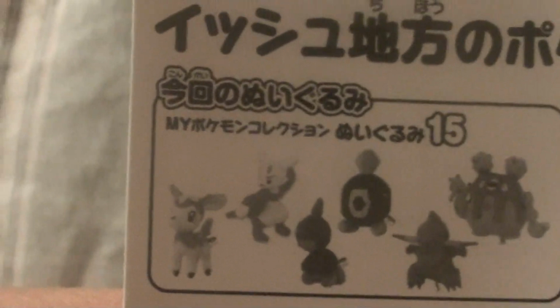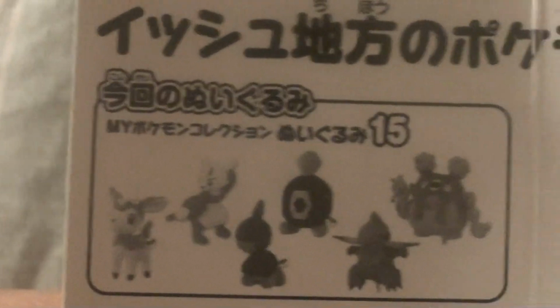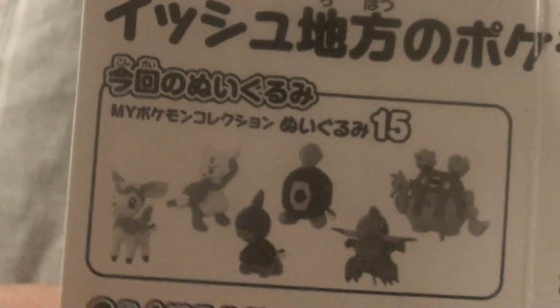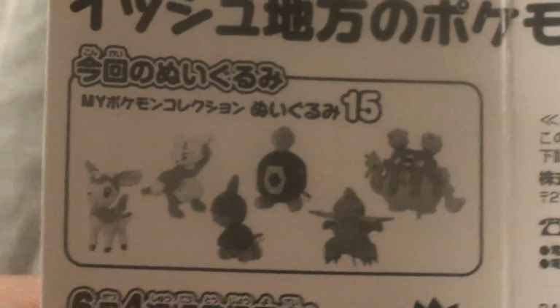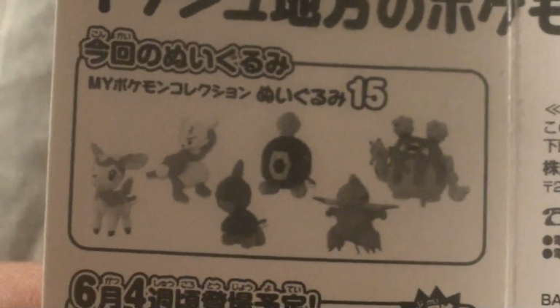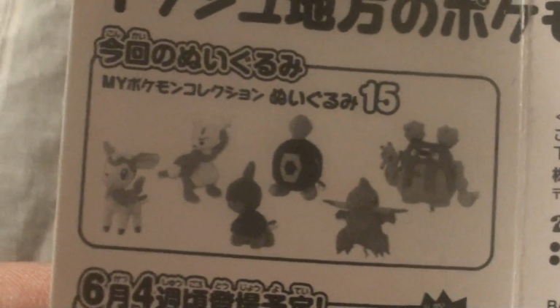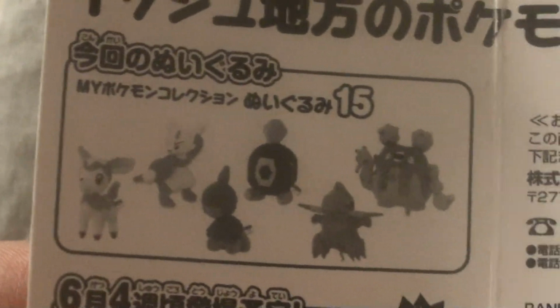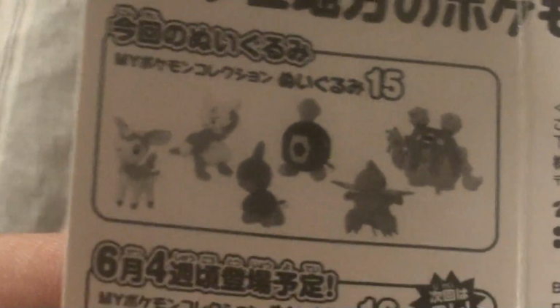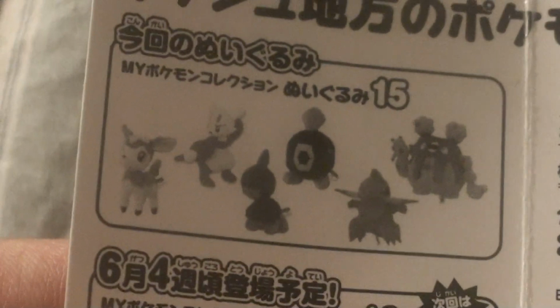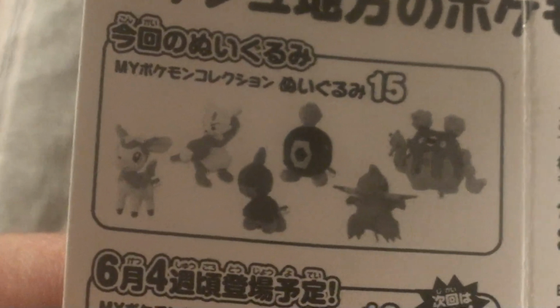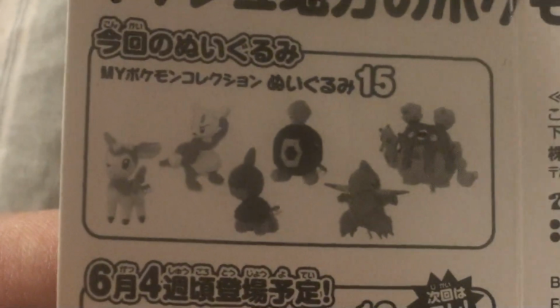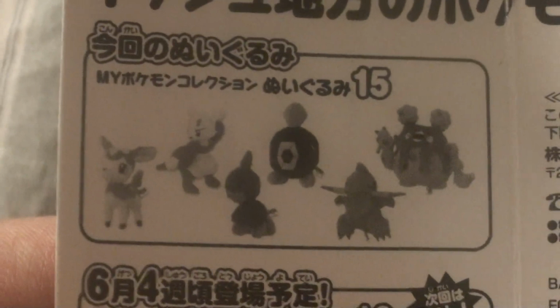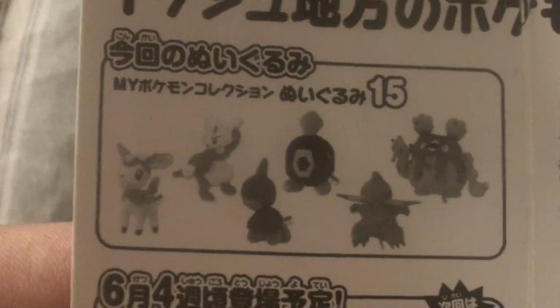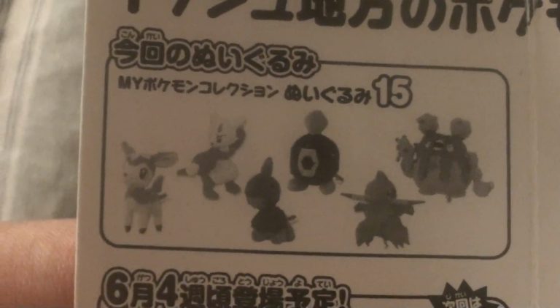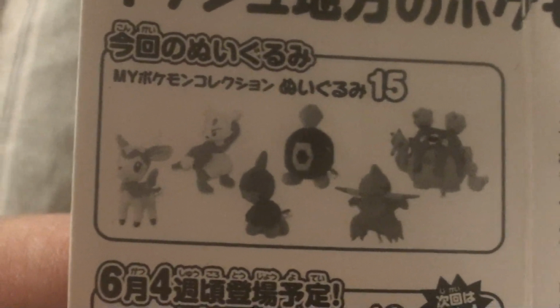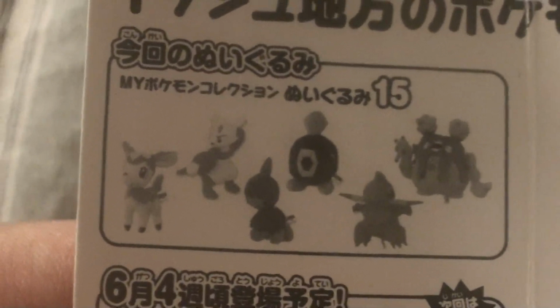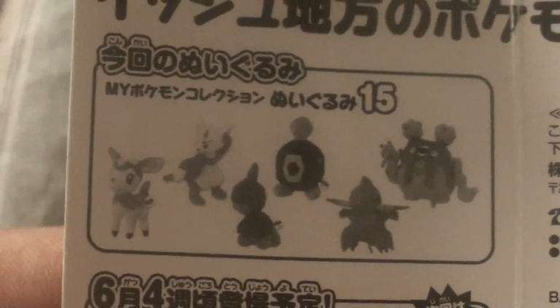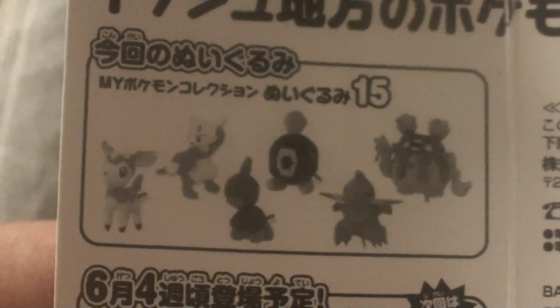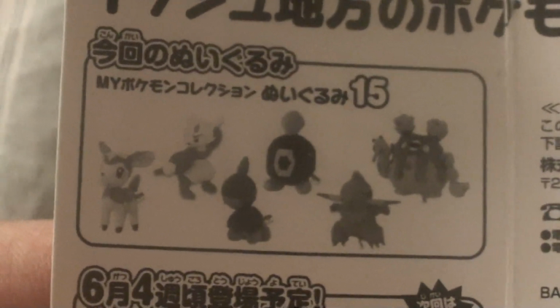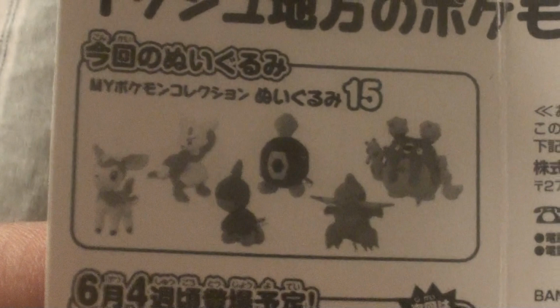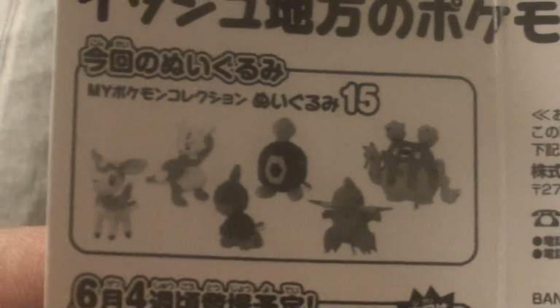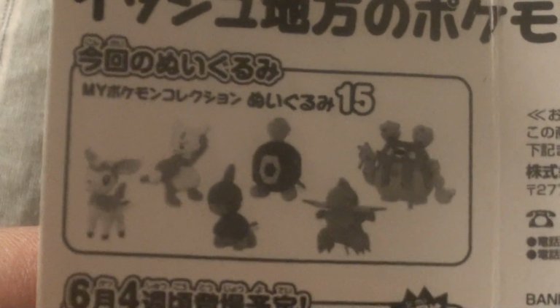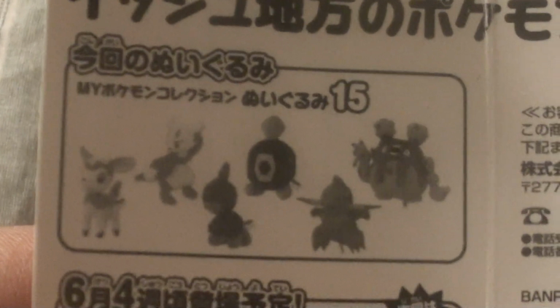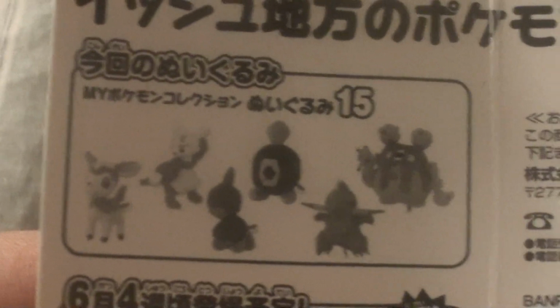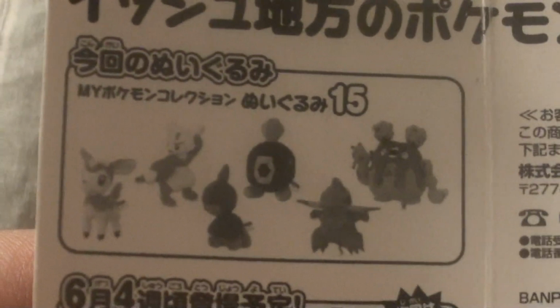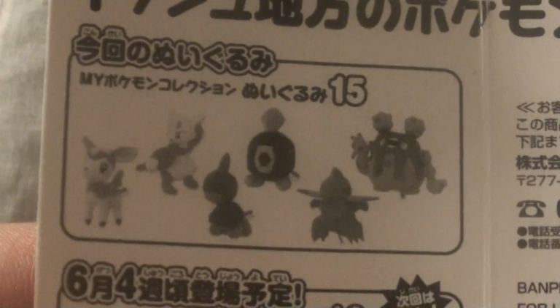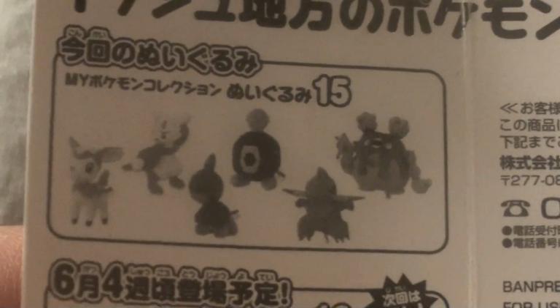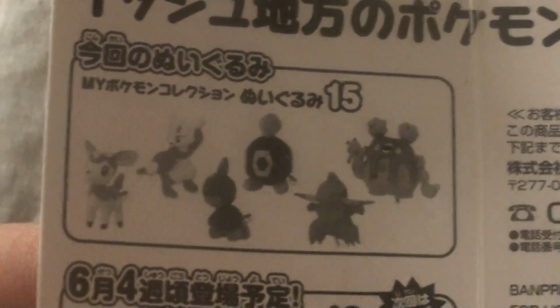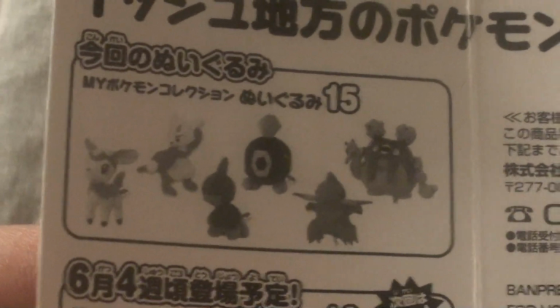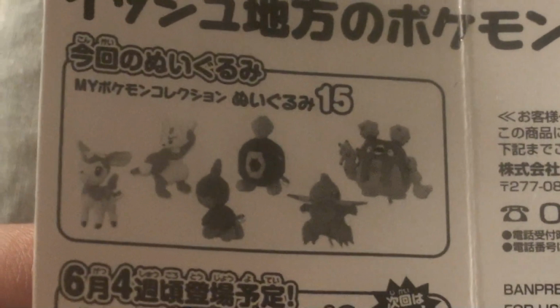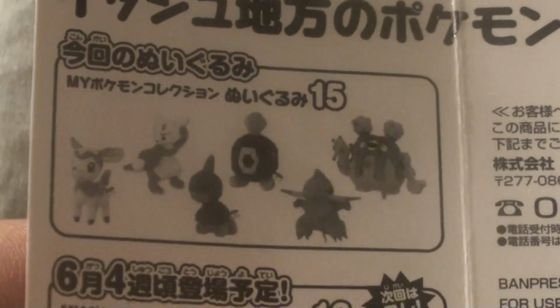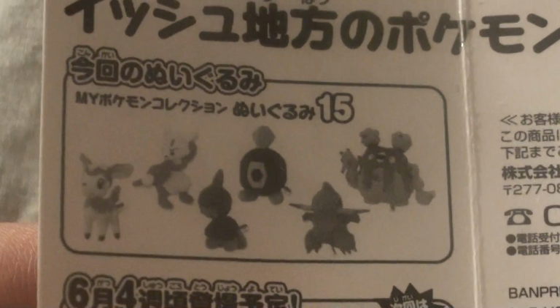This is Set 15 with Garbodor. Set 15 has Sawsbuck, Mienfoo, Dino, Wagonulla, Fraxure, and Garbodor.